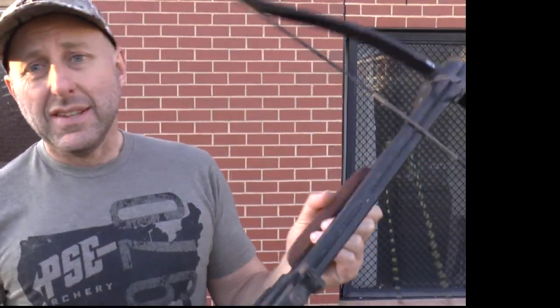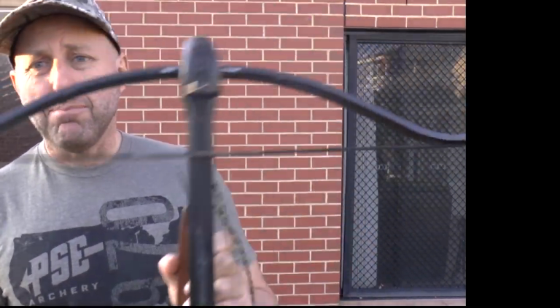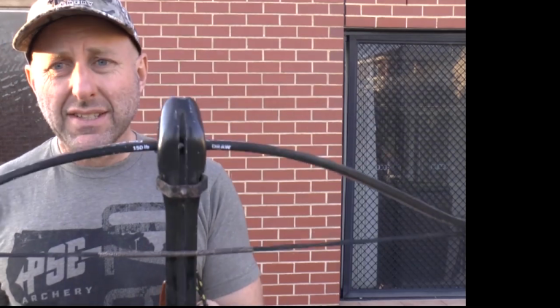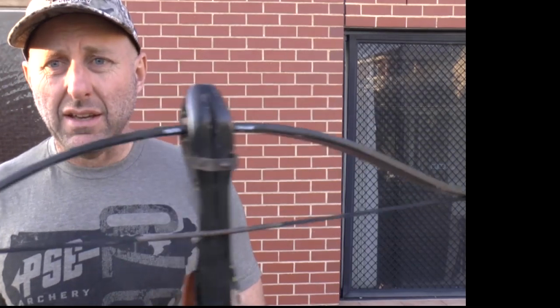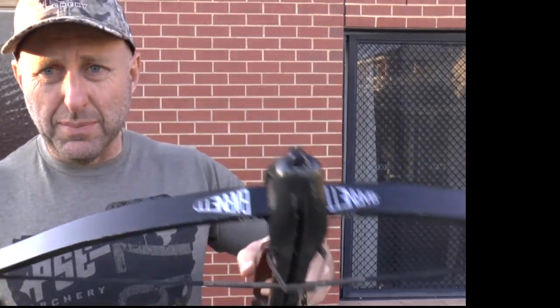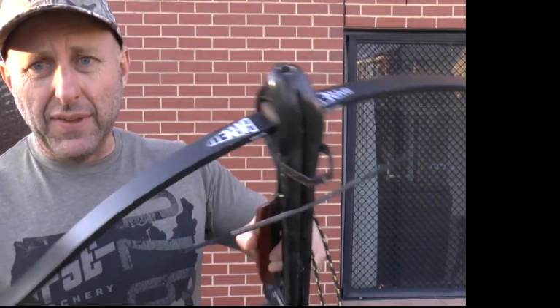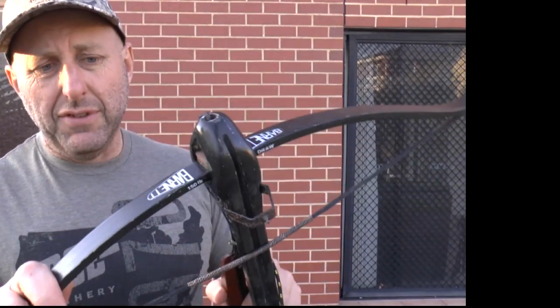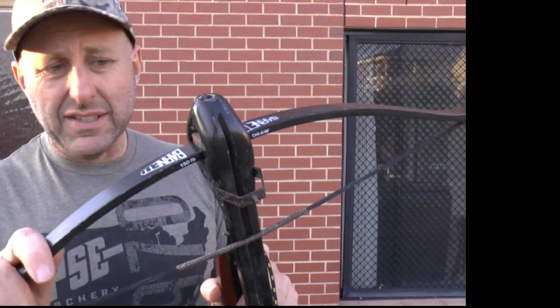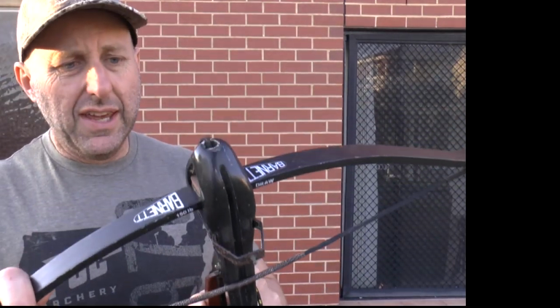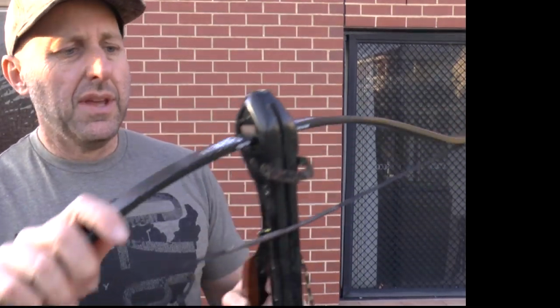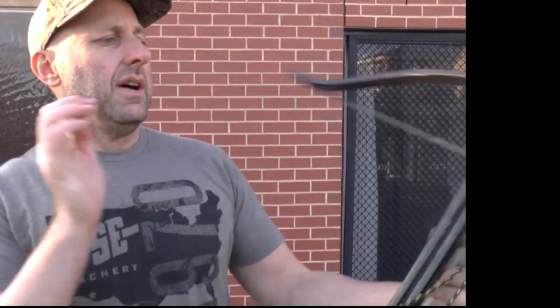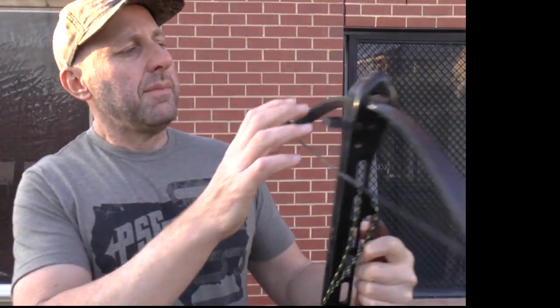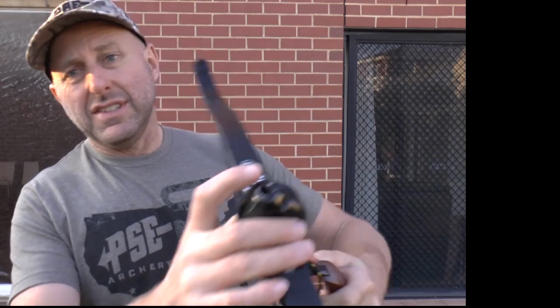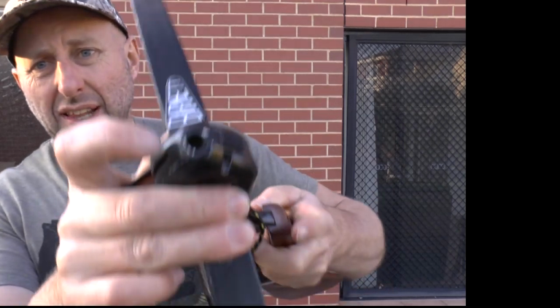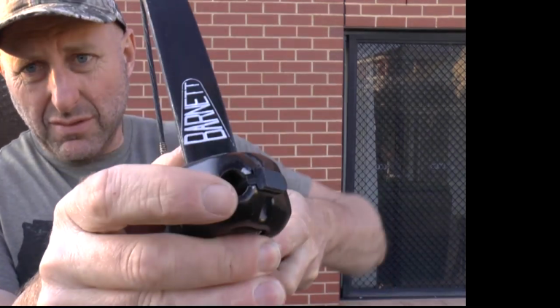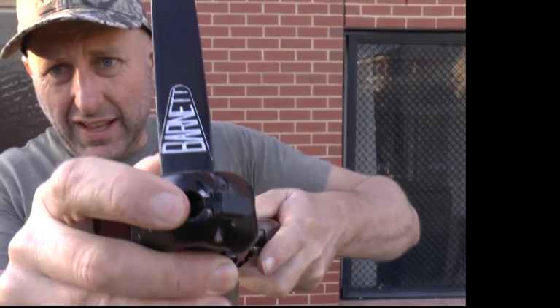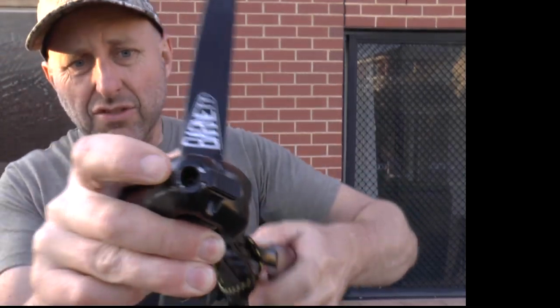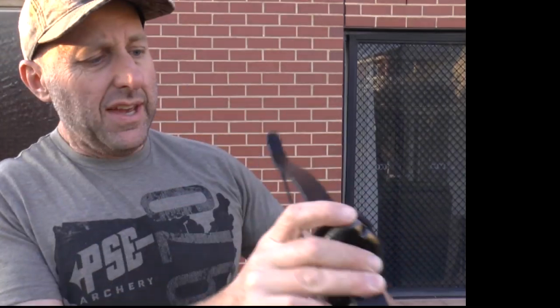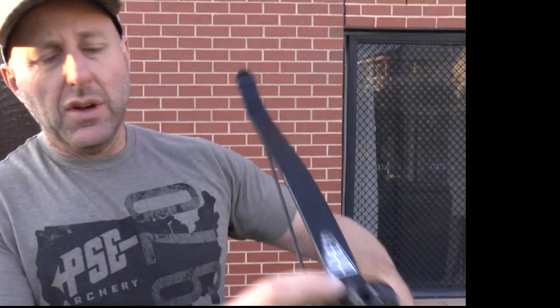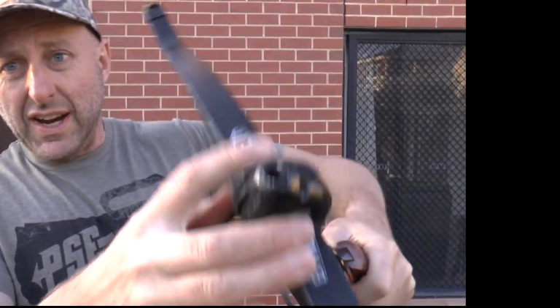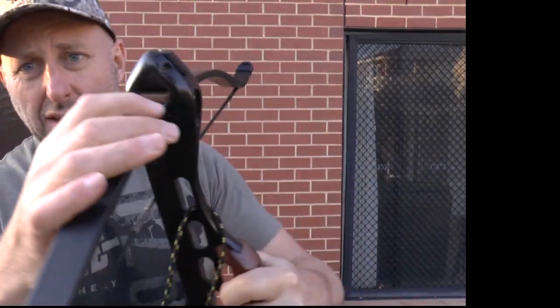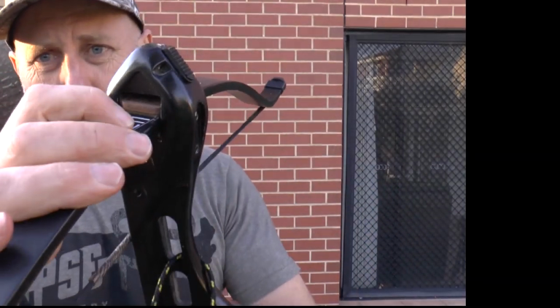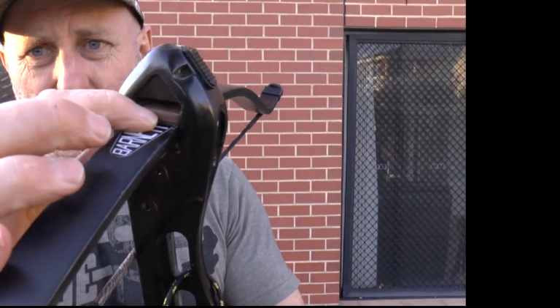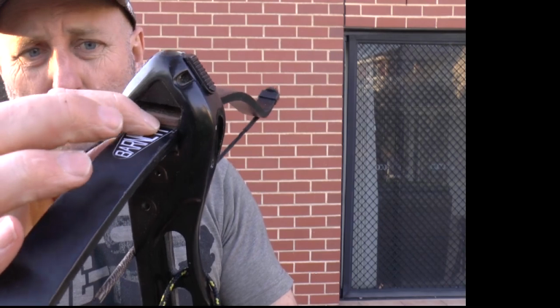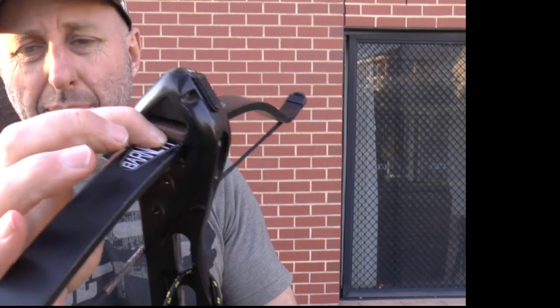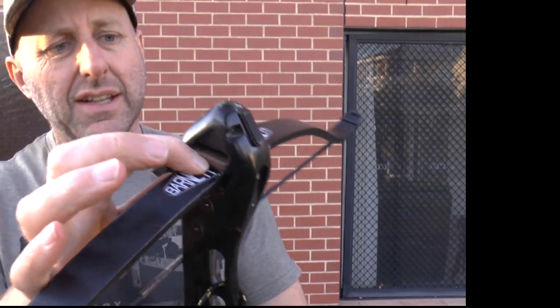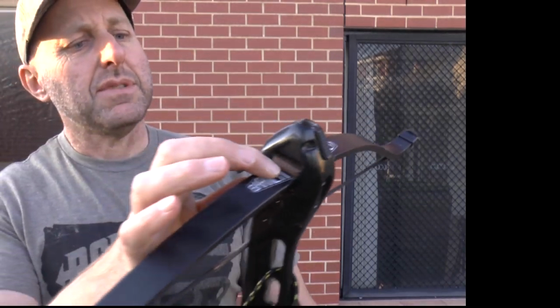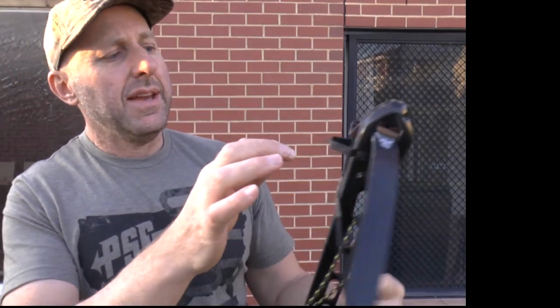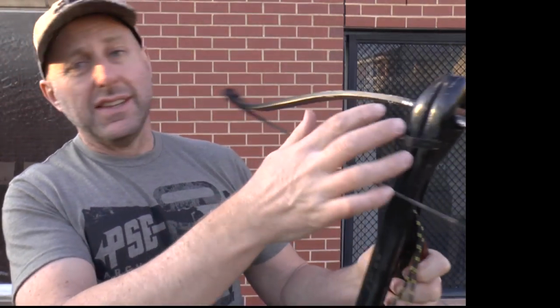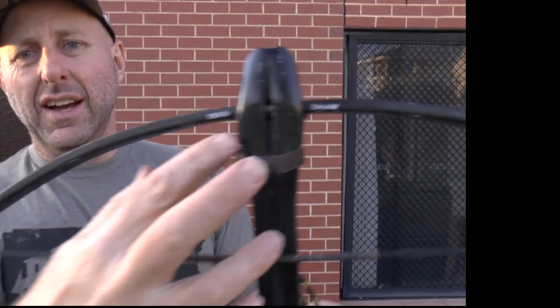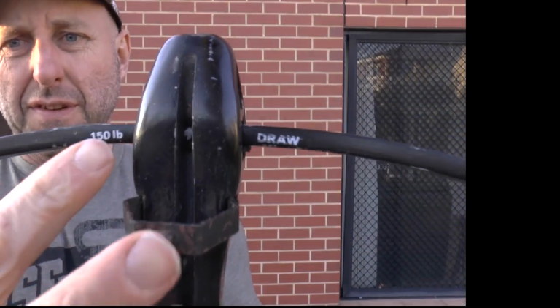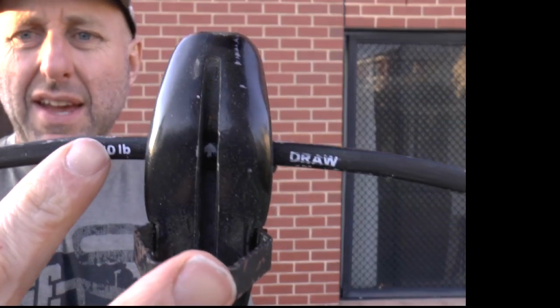It's a very basic crossbow — fiberglass stock here — and it locks into place with an allen key through there, which puts a metal plate up against the limbs. You can see this is a hundred and fifty pounds.